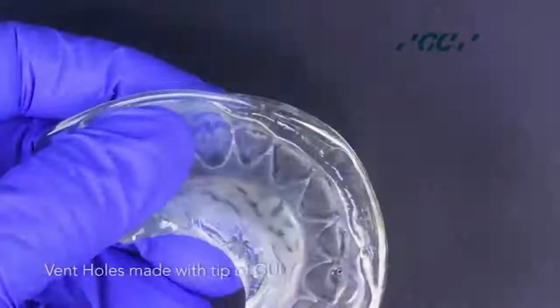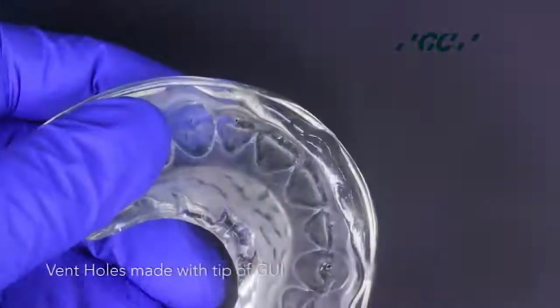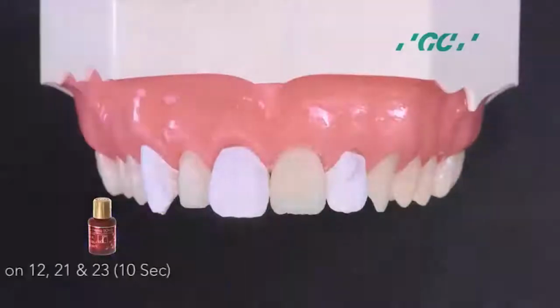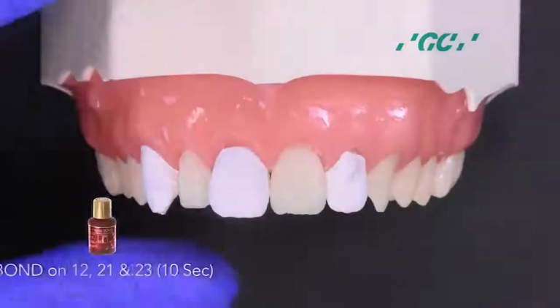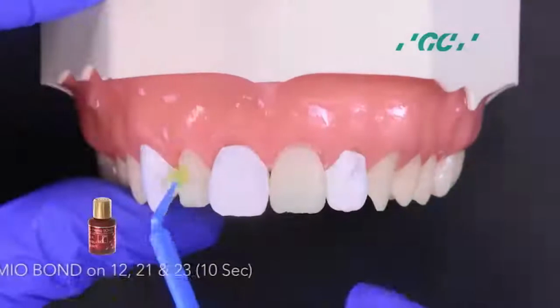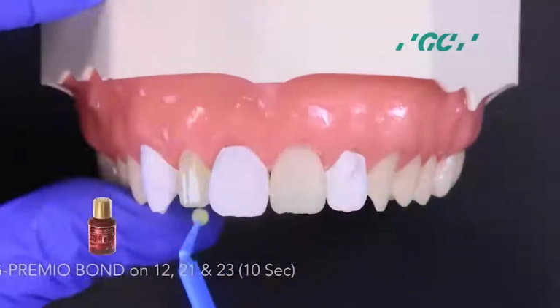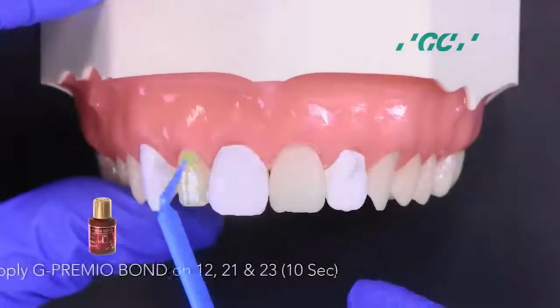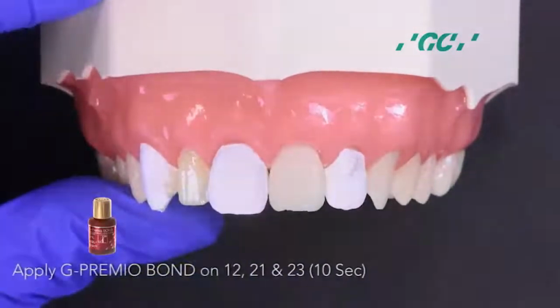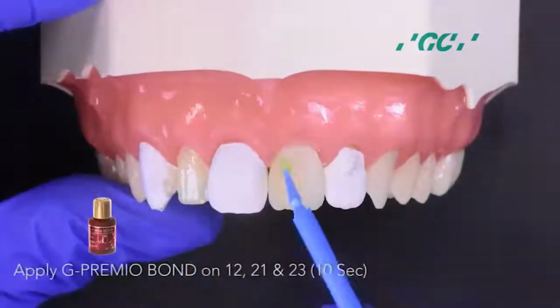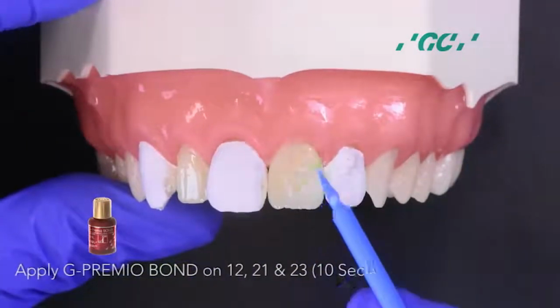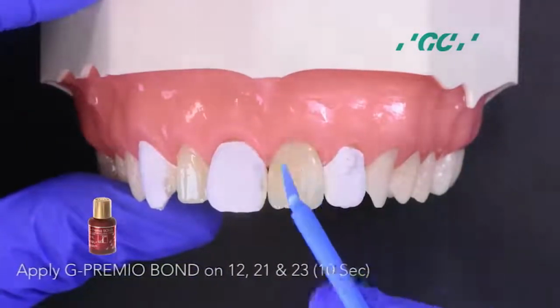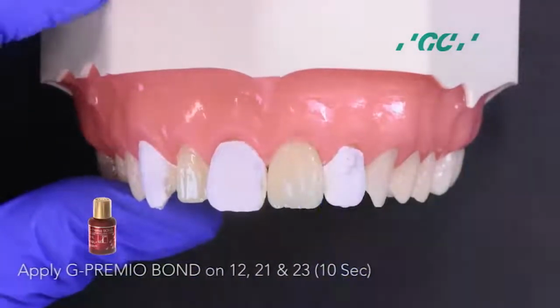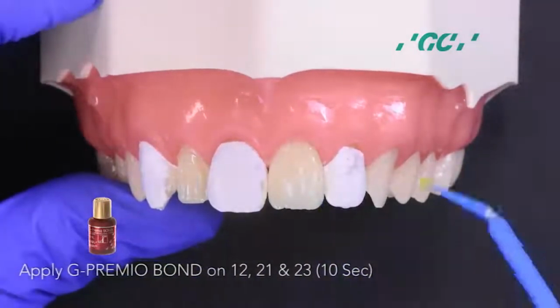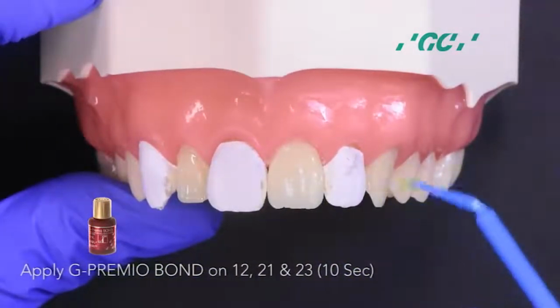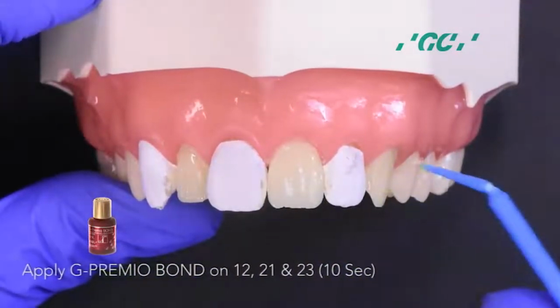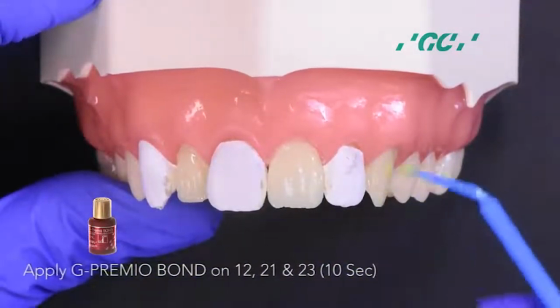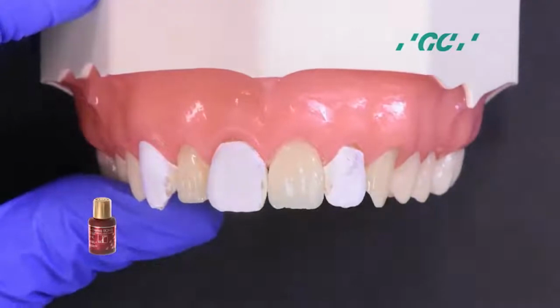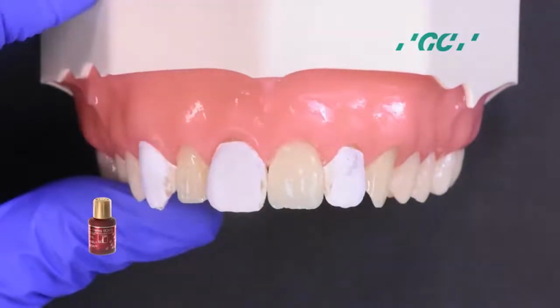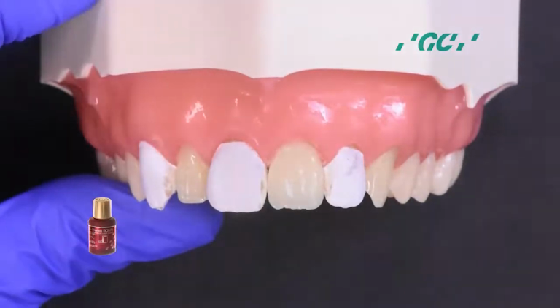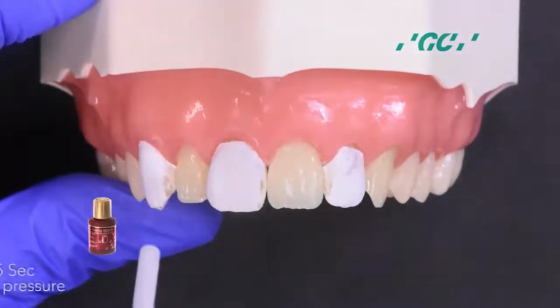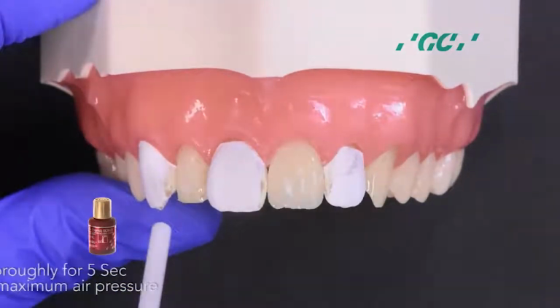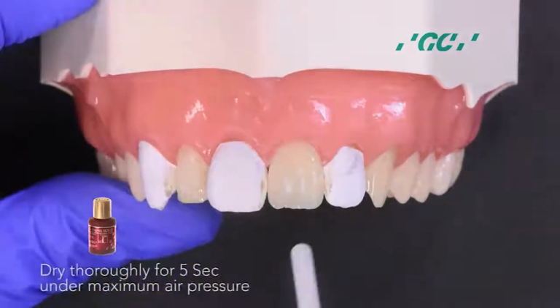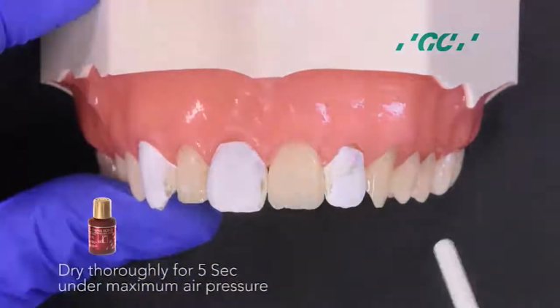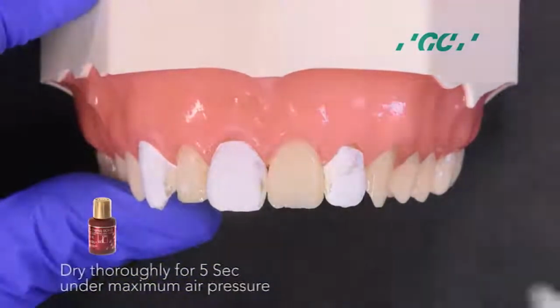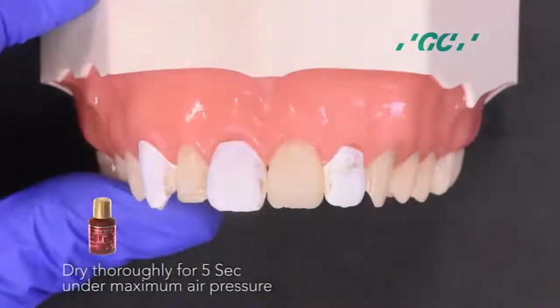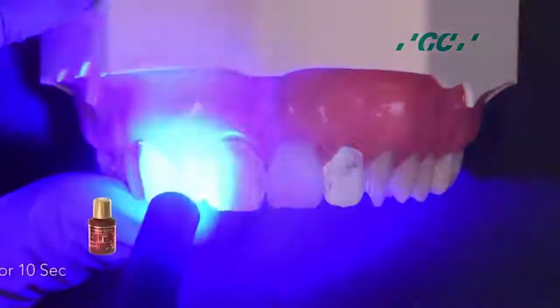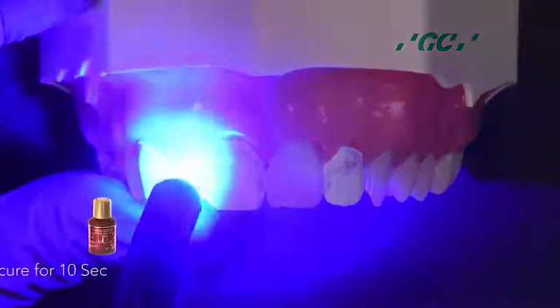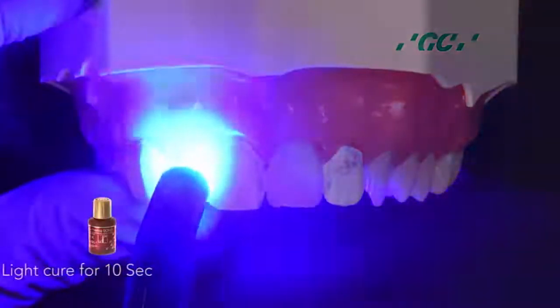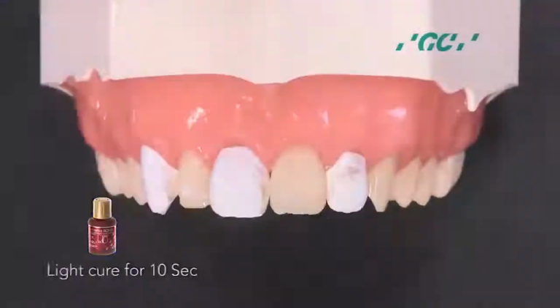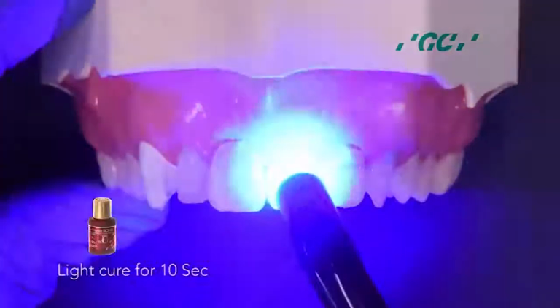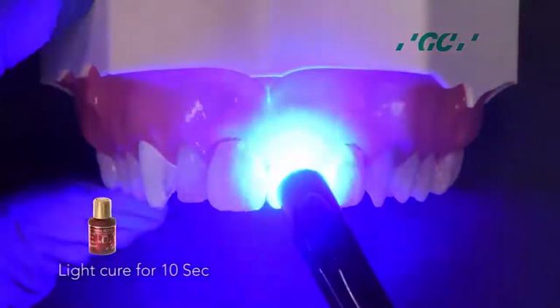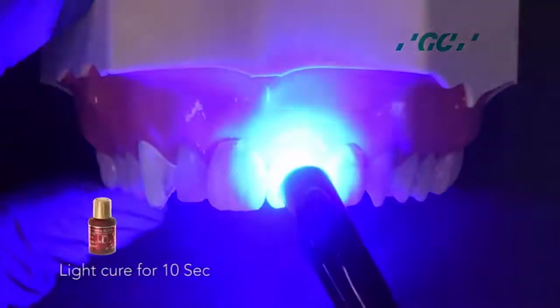Isolate 1-3, 1-1, and 2-2 with plumber's tape. Apply G-Premio Bond on the adjacent teeth. Dry with maximum air pressure for 5 seconds, then light cure for 10 seconds.